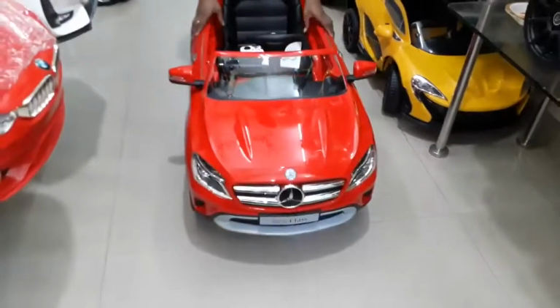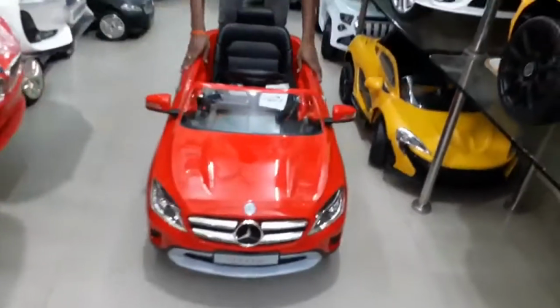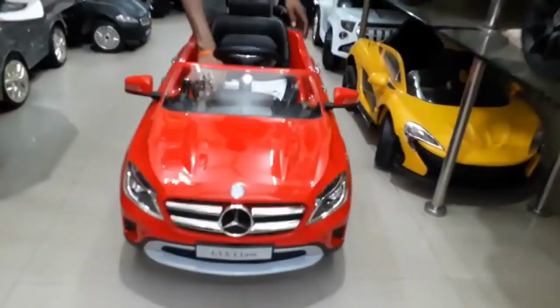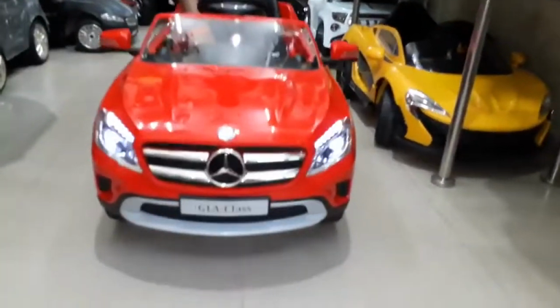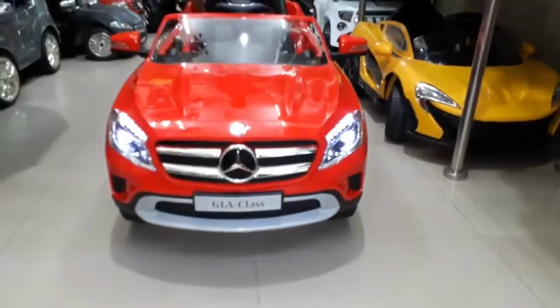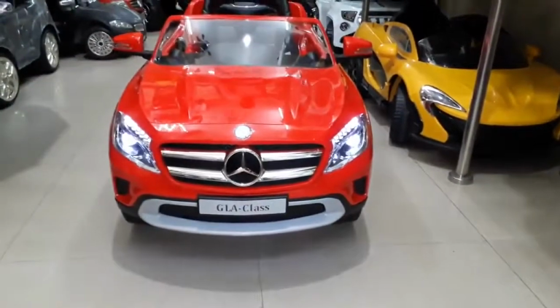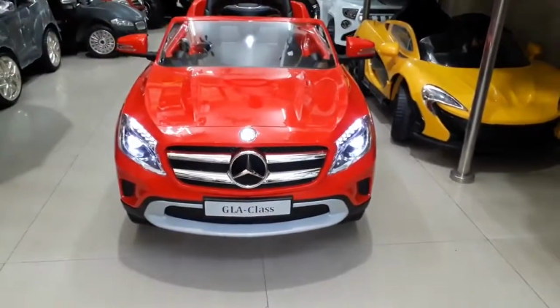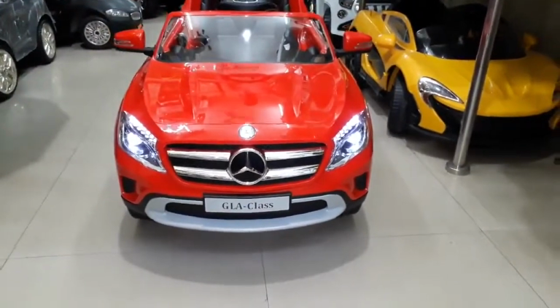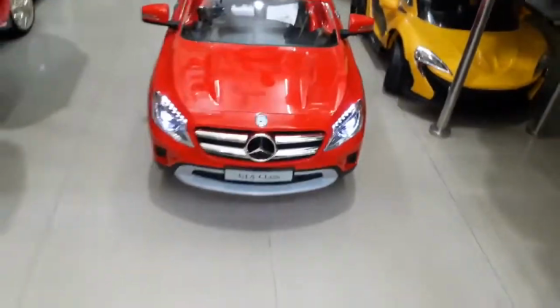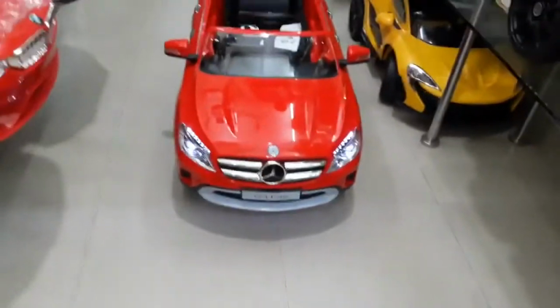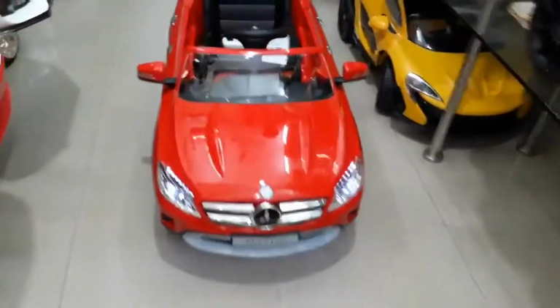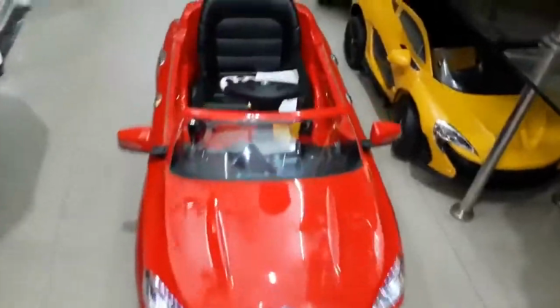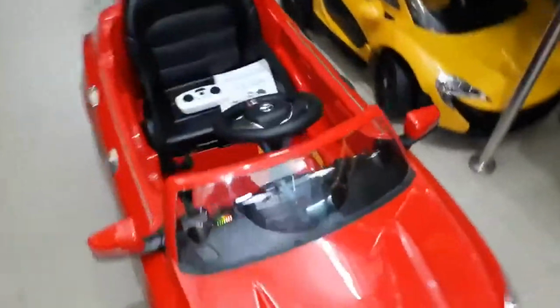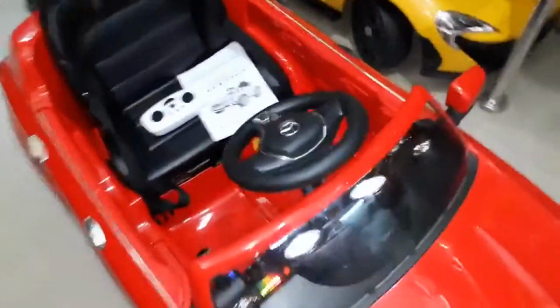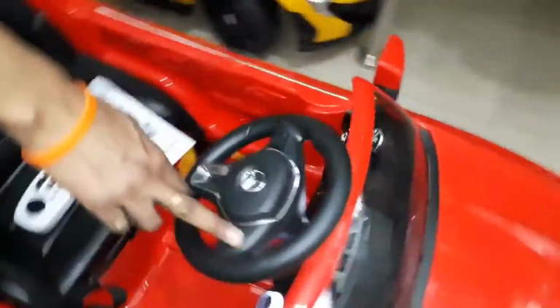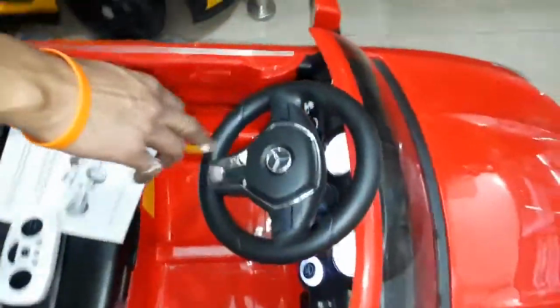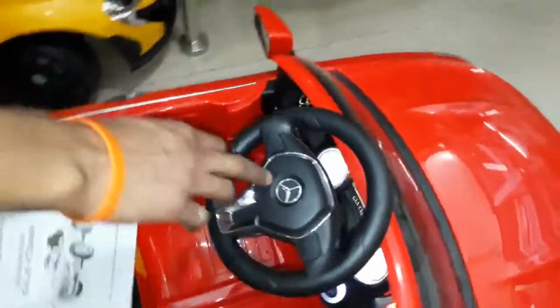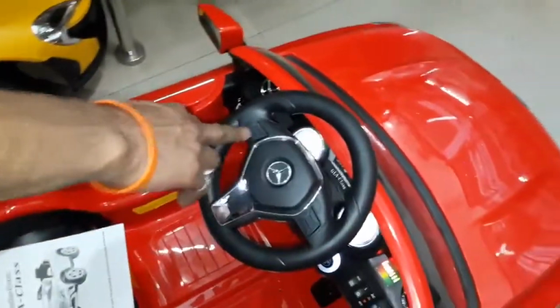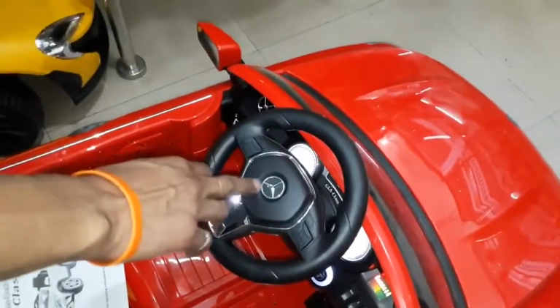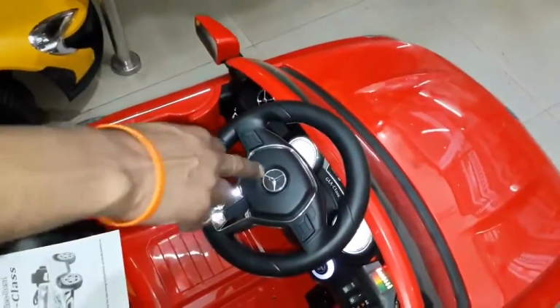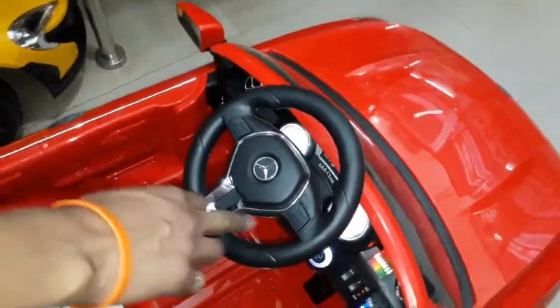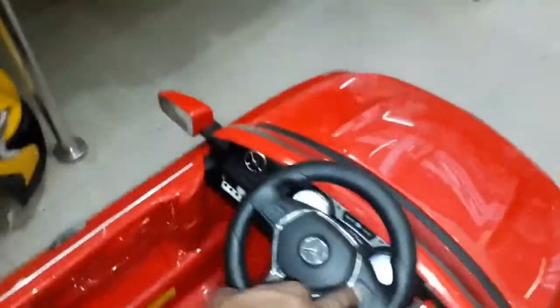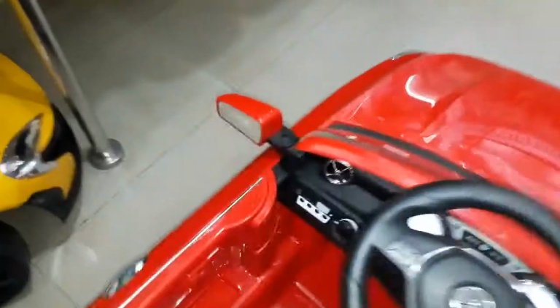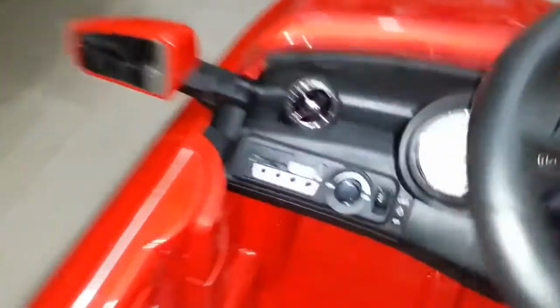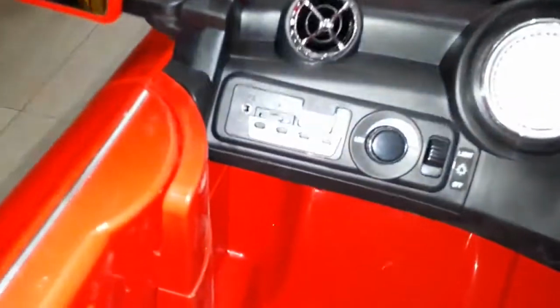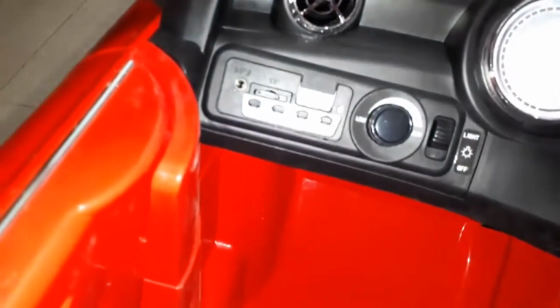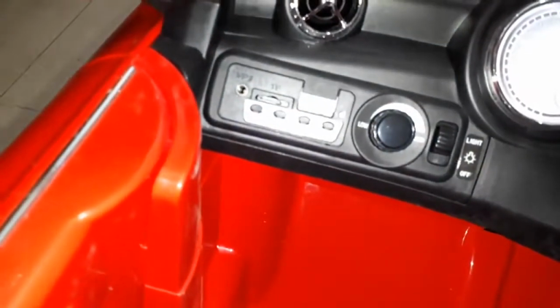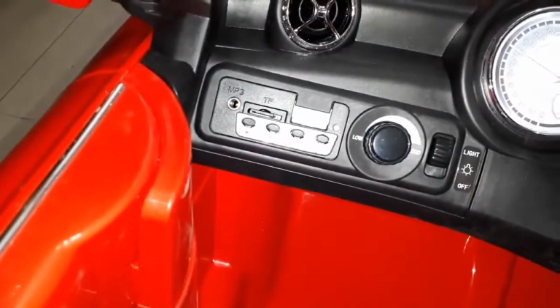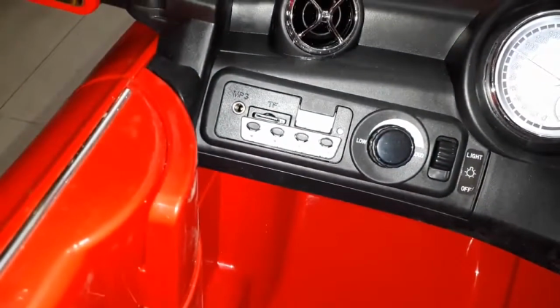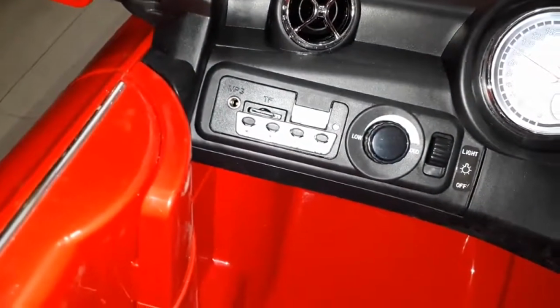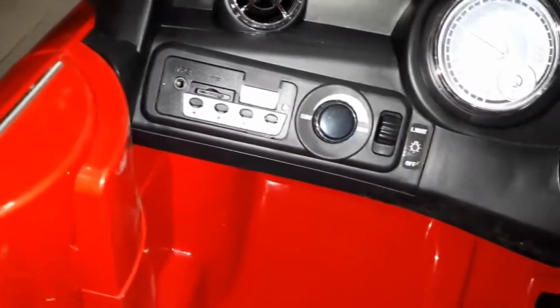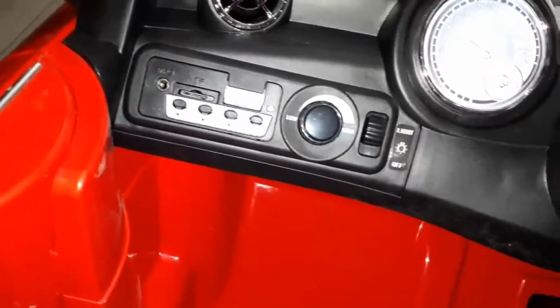Start song, LED light, with horn music — music on. 3 user MP3 song, off, memory, pen drive, volume control.